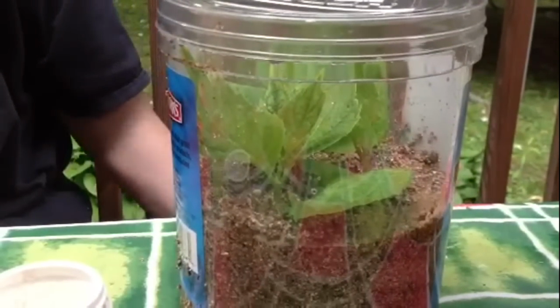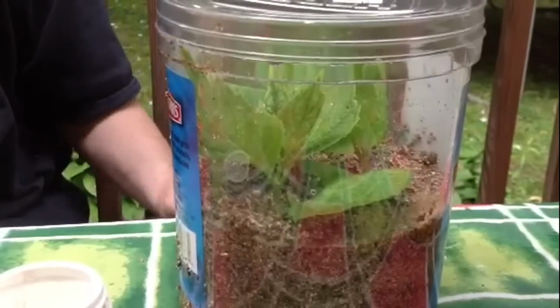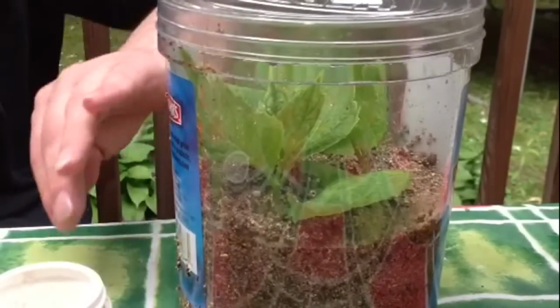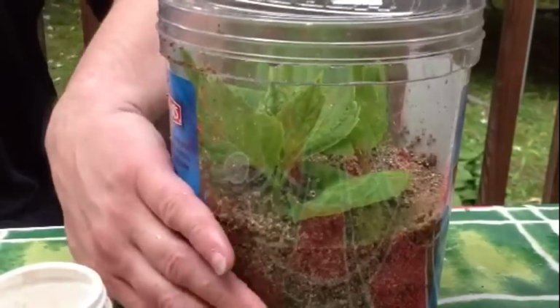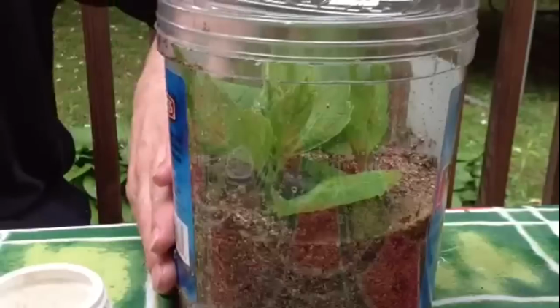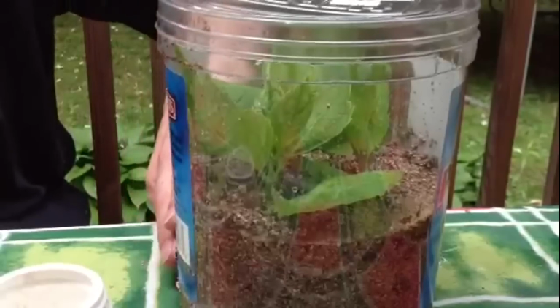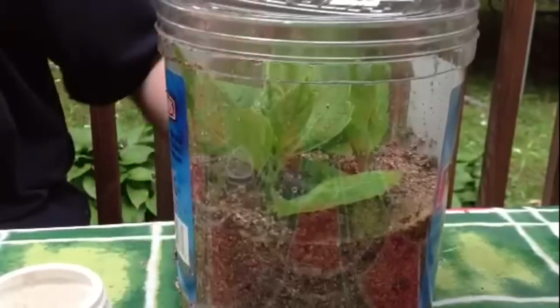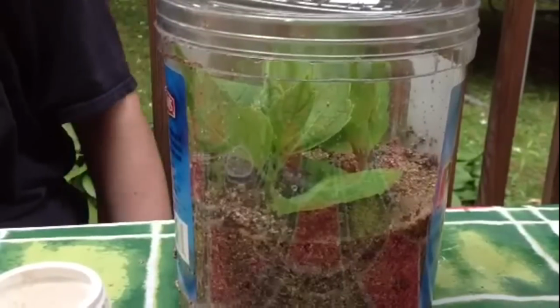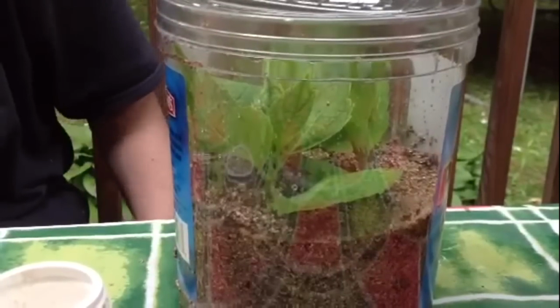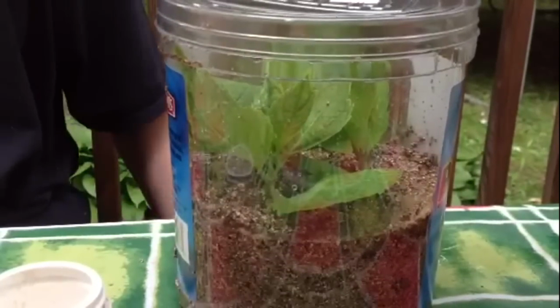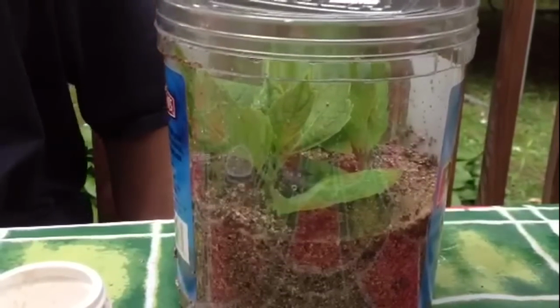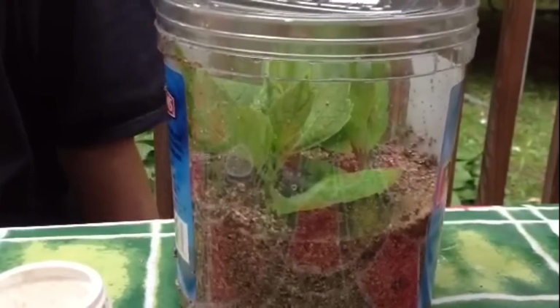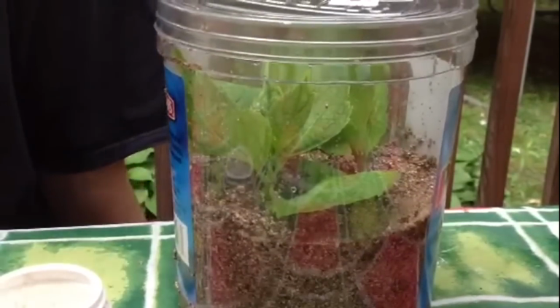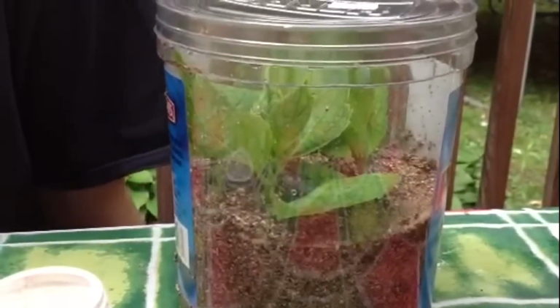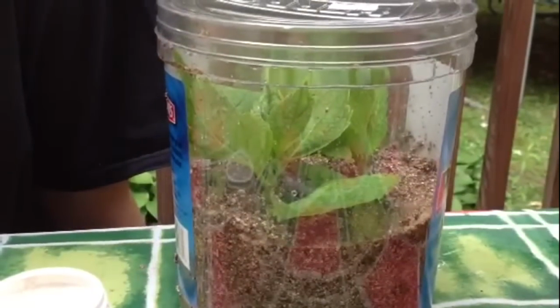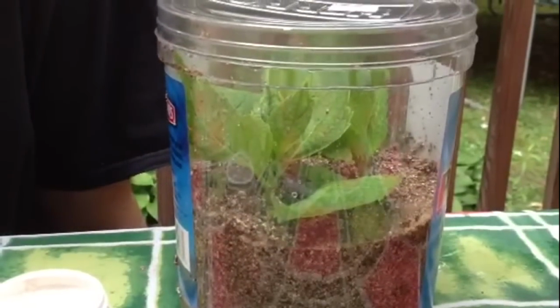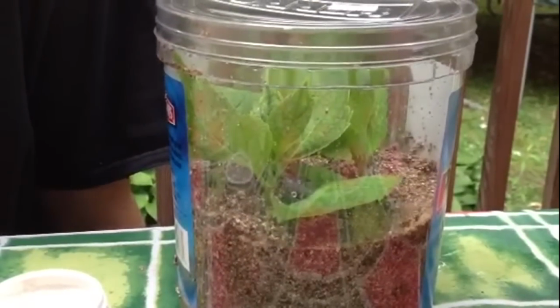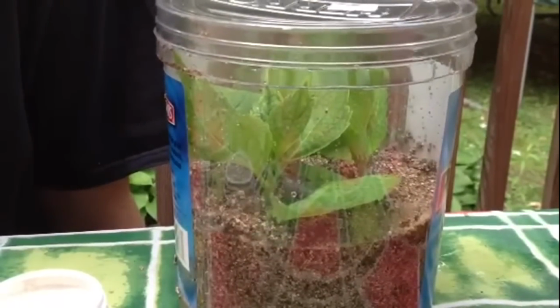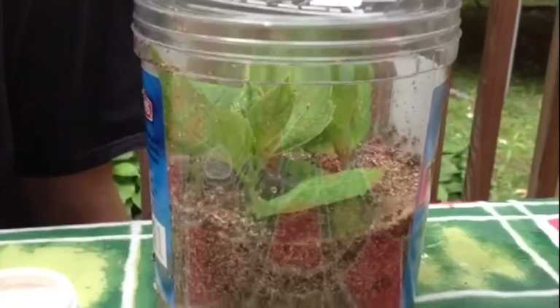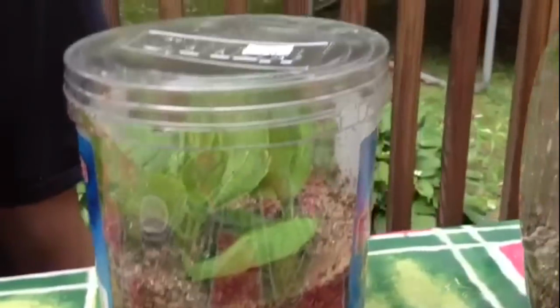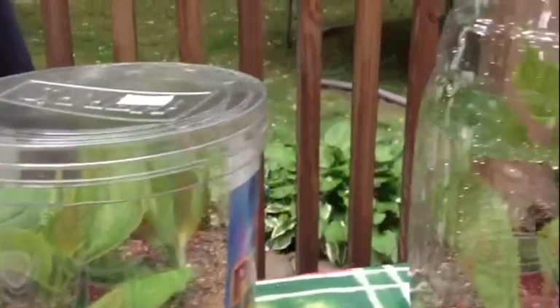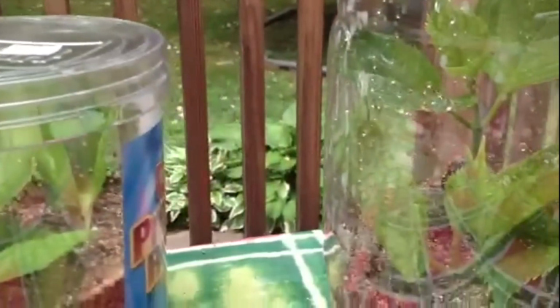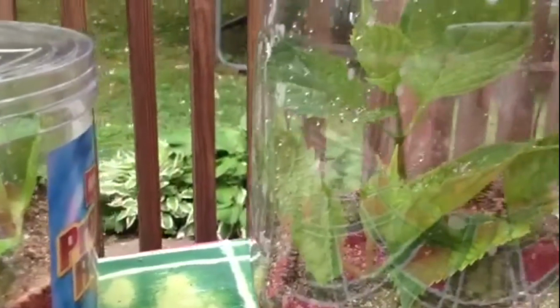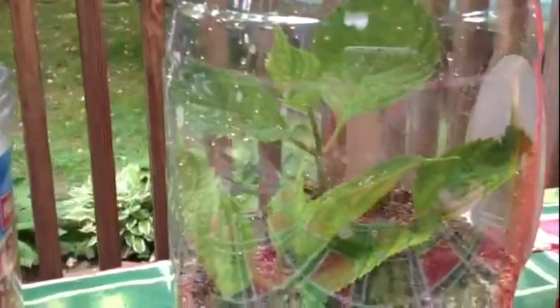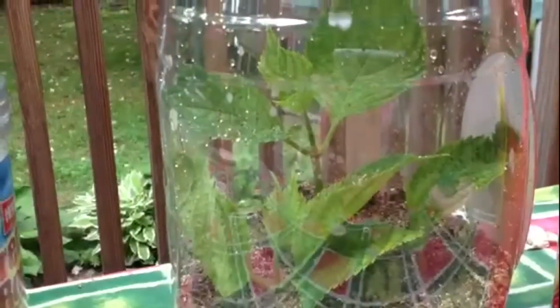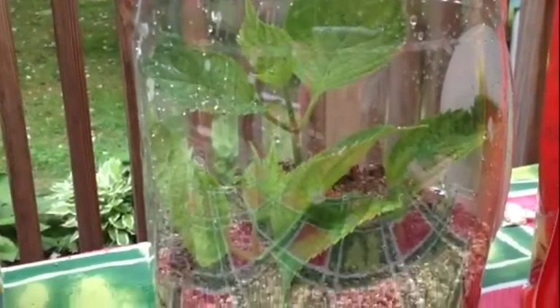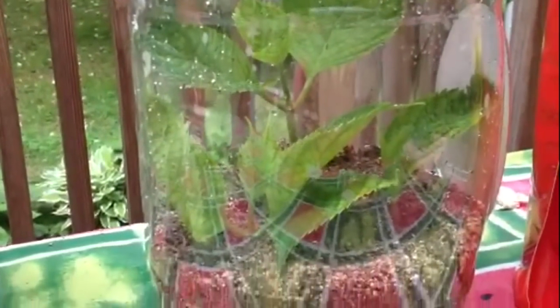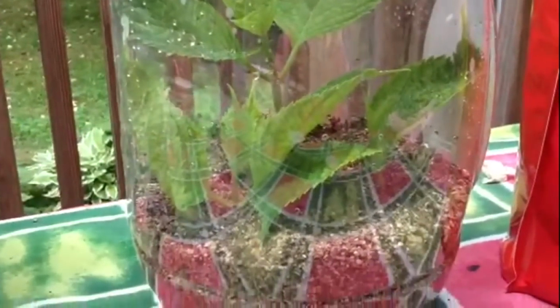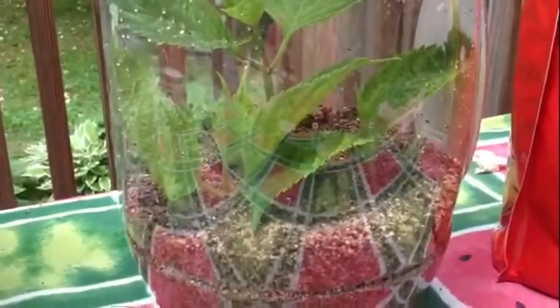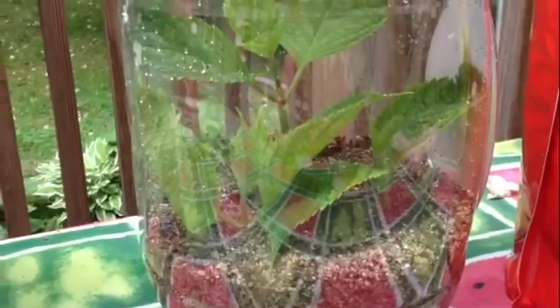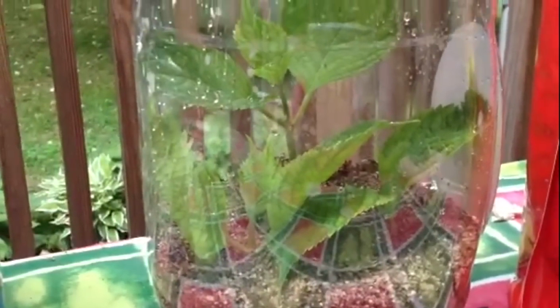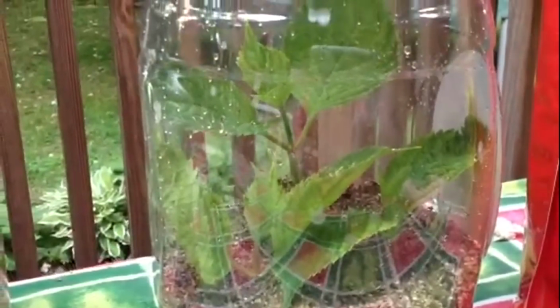In about five weeks we'll start growing roots, and you'll have some nice roots. I'll see you in five weeks and we'll see how we did with these. Thank you.